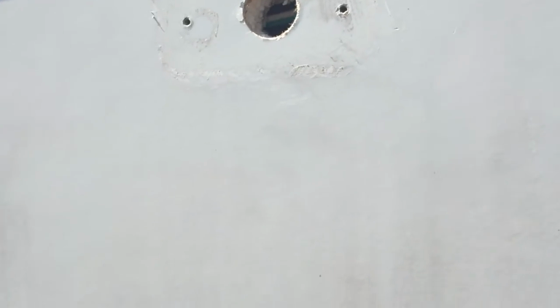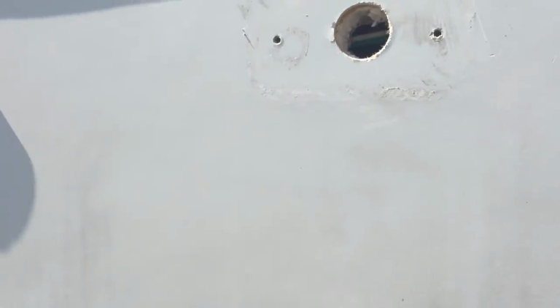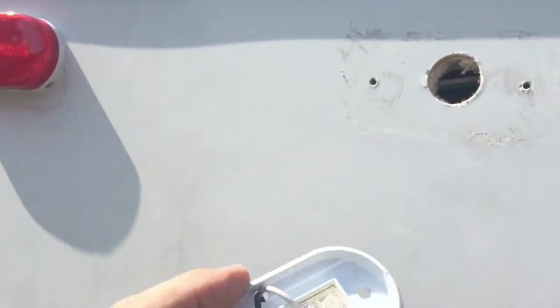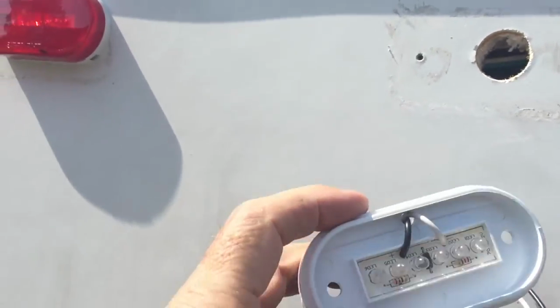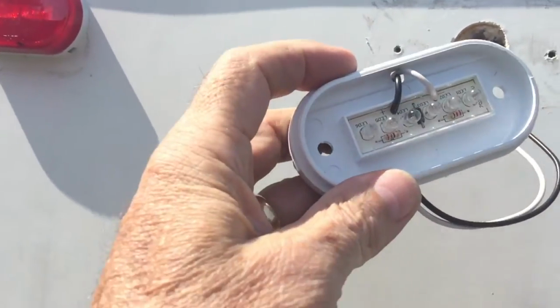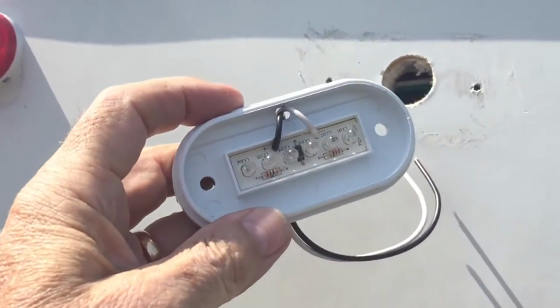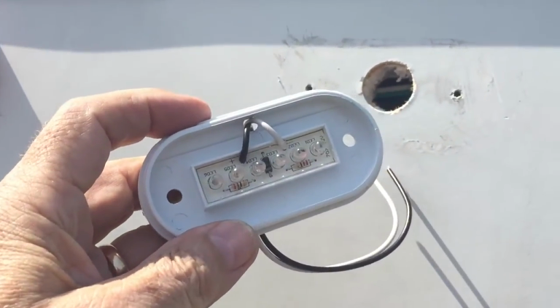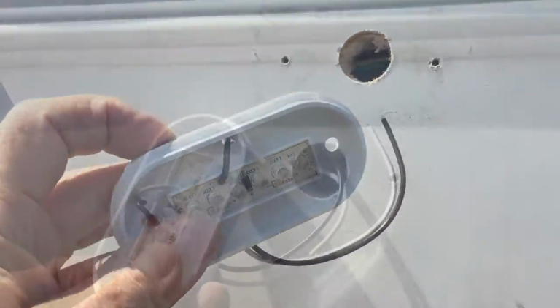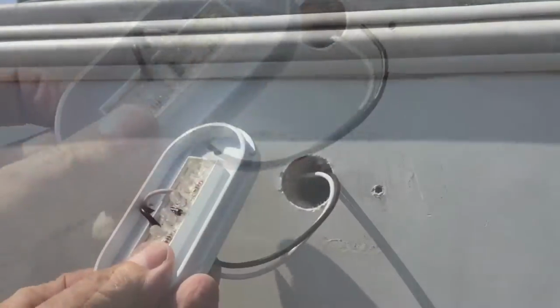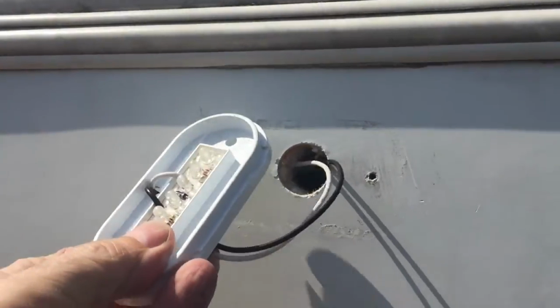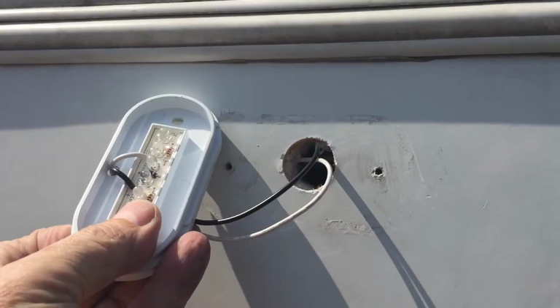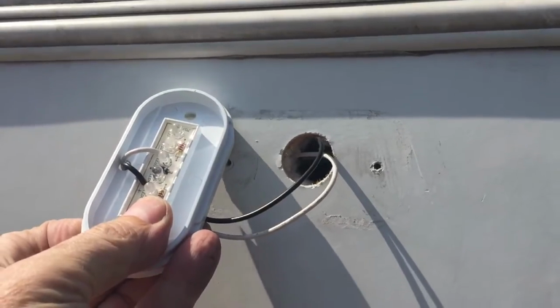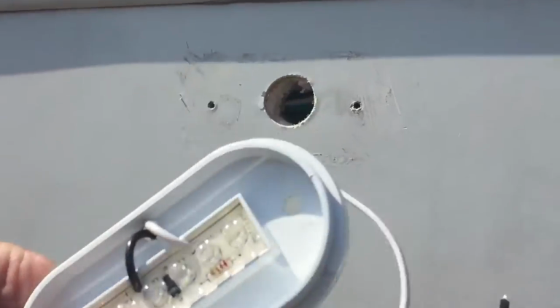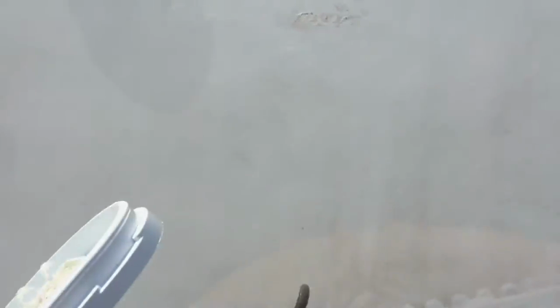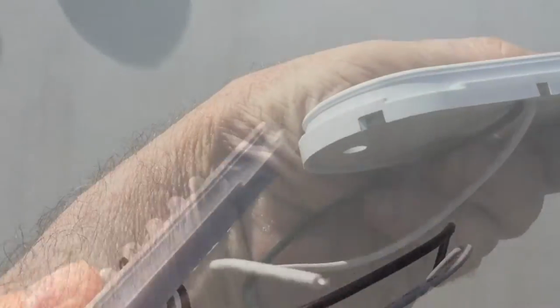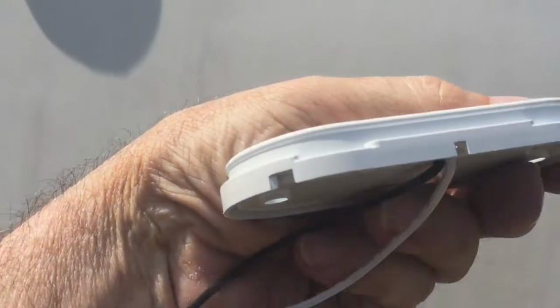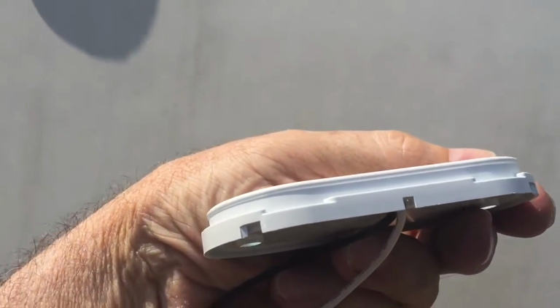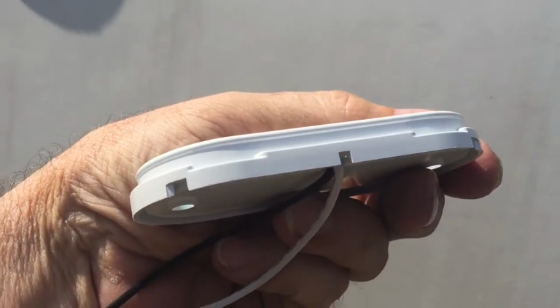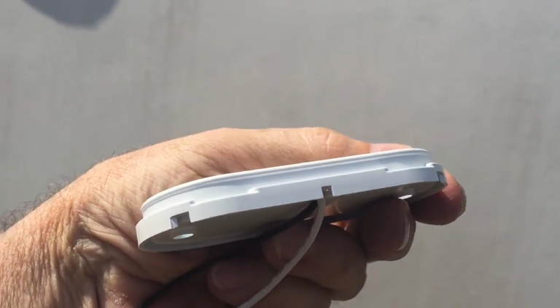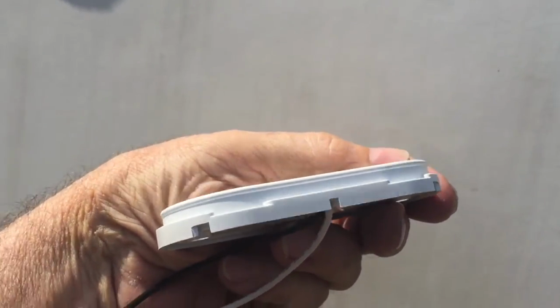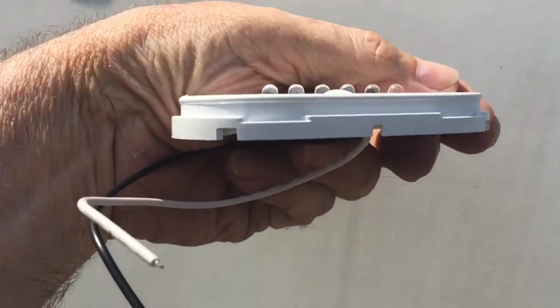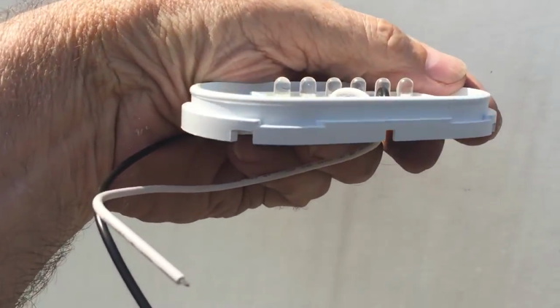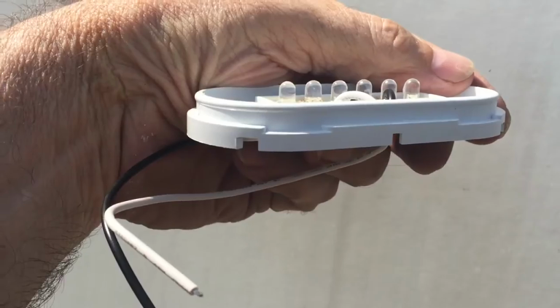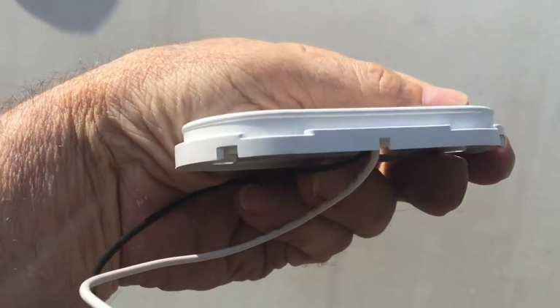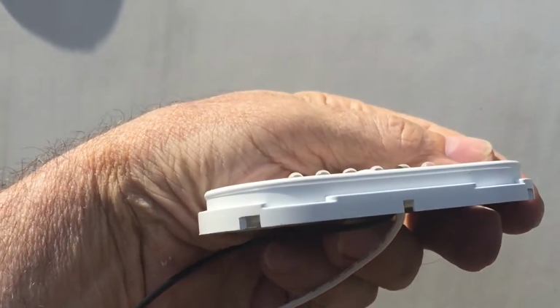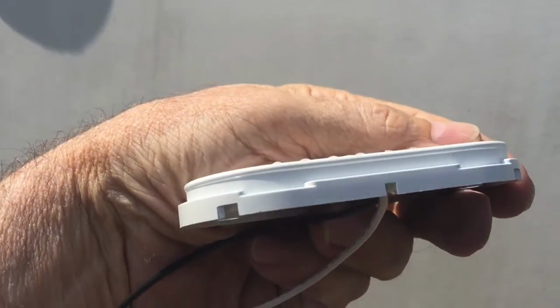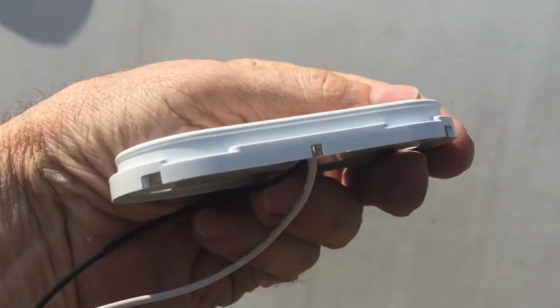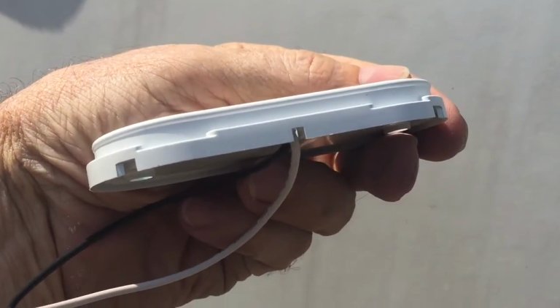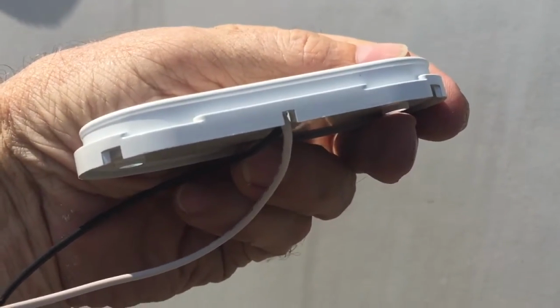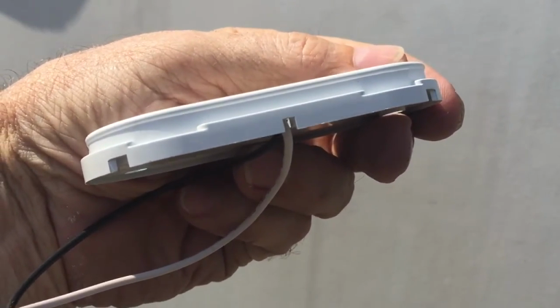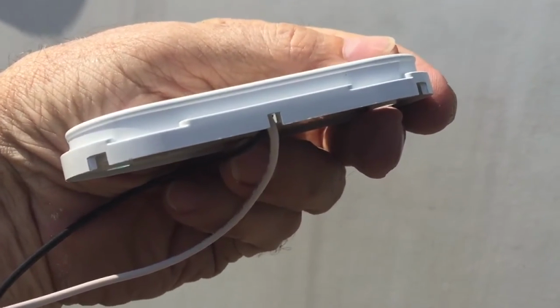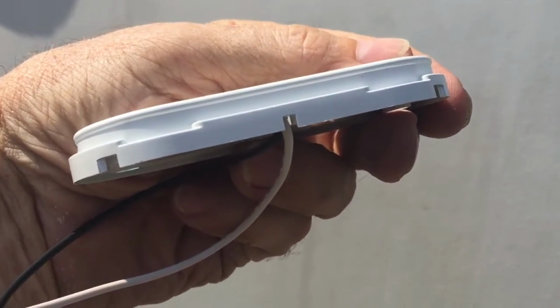Here's the new one. Feed those wires through there. As you can see, this new one has weep holes at the bottom to keep water from accumulating. Good design.